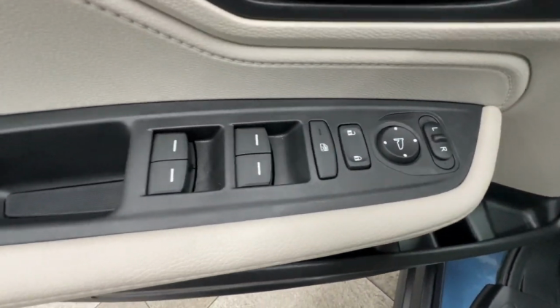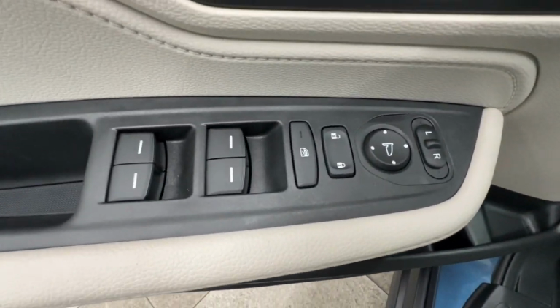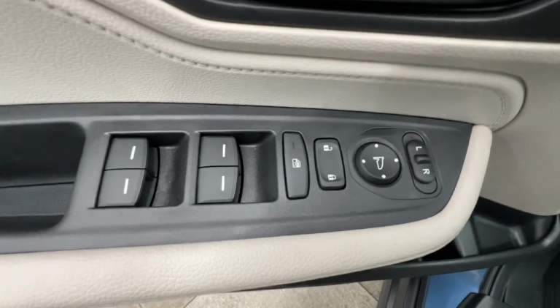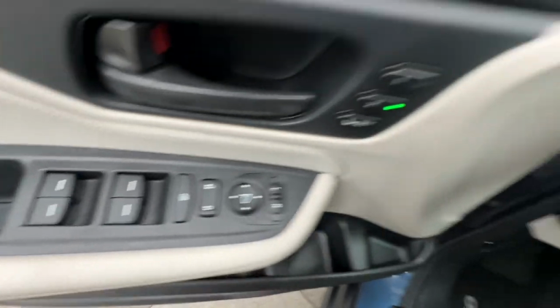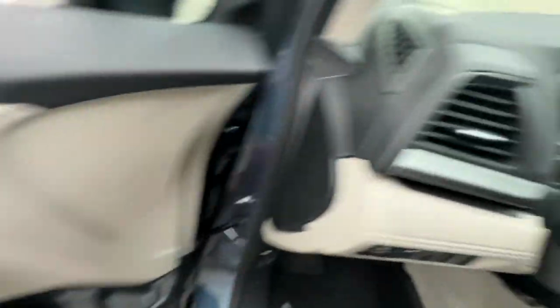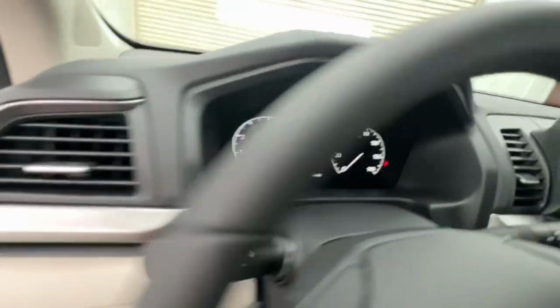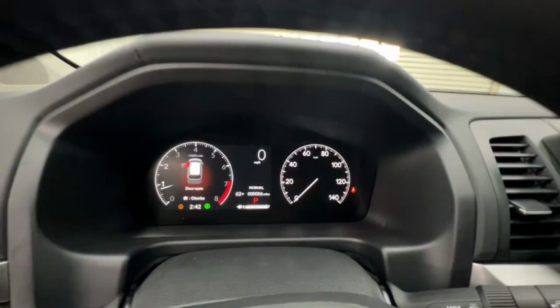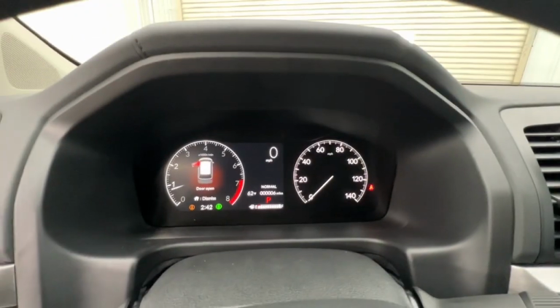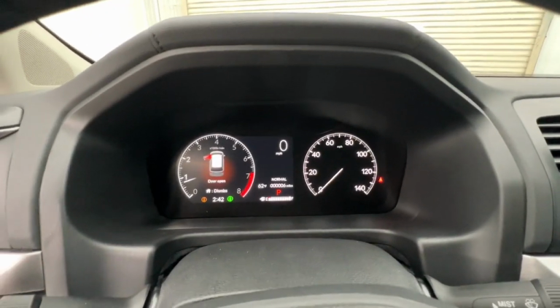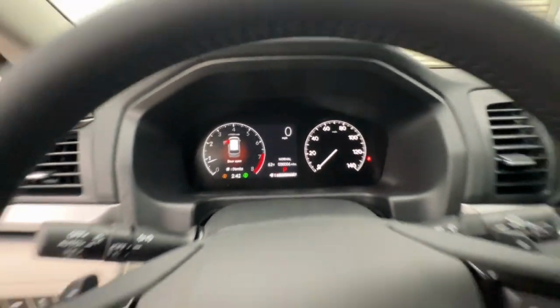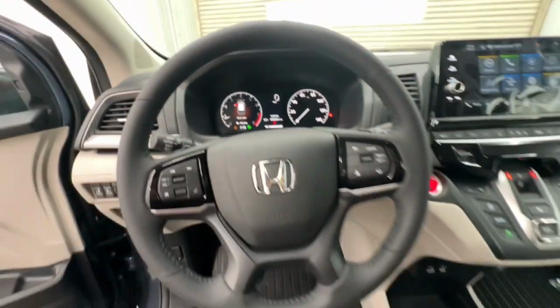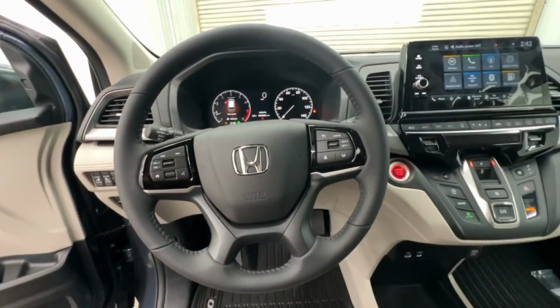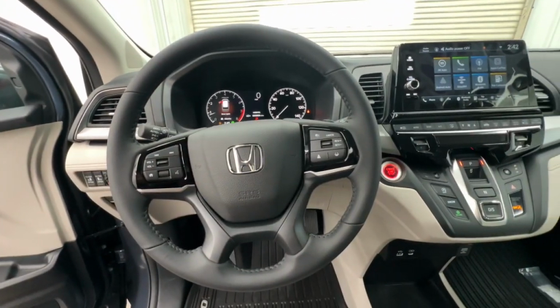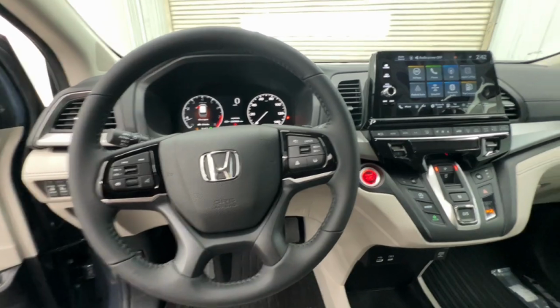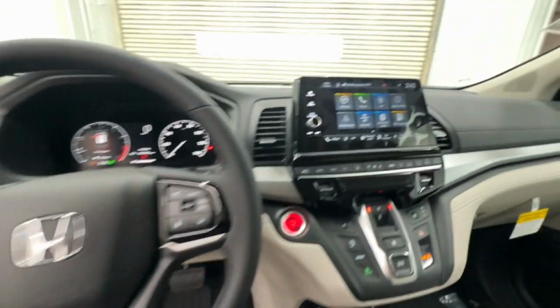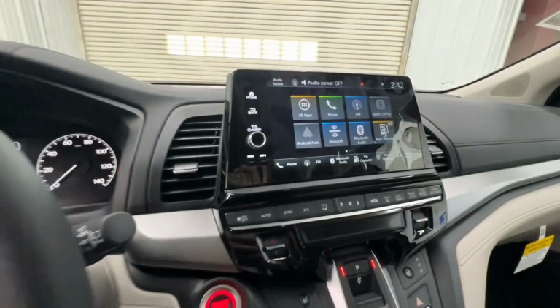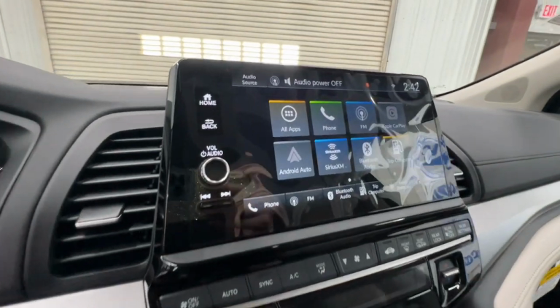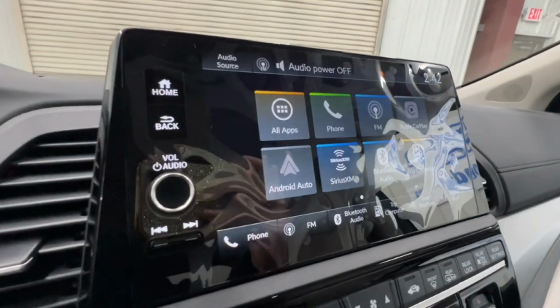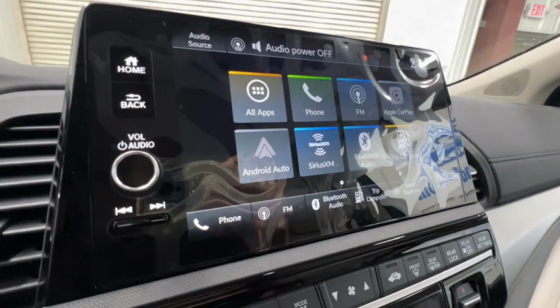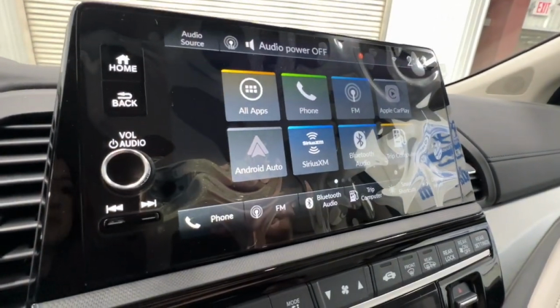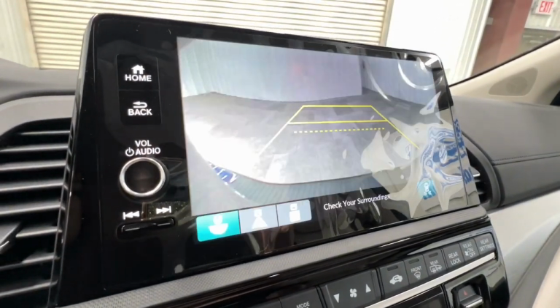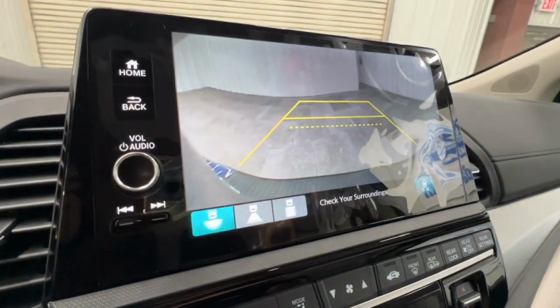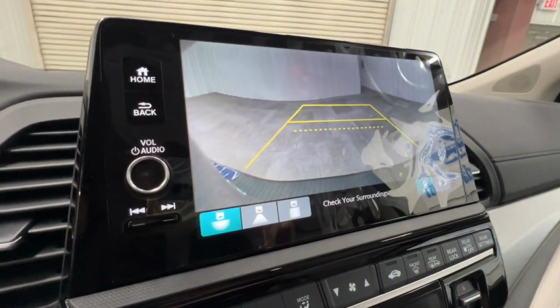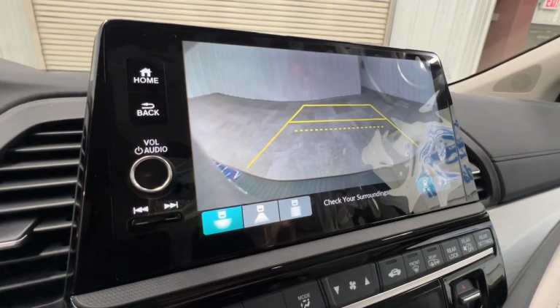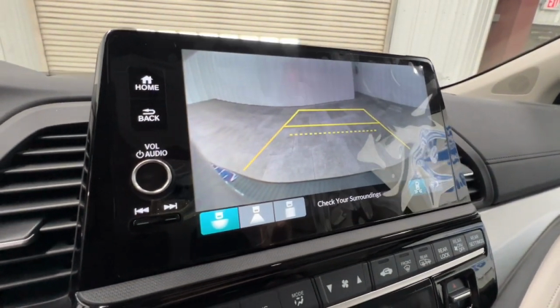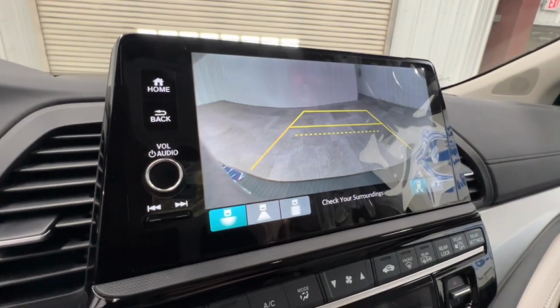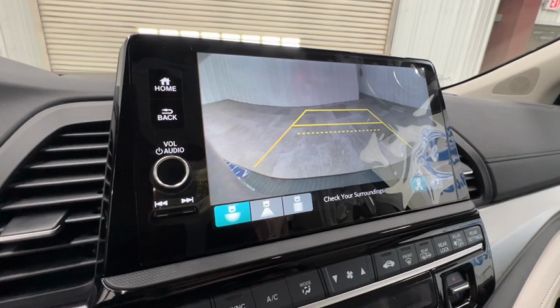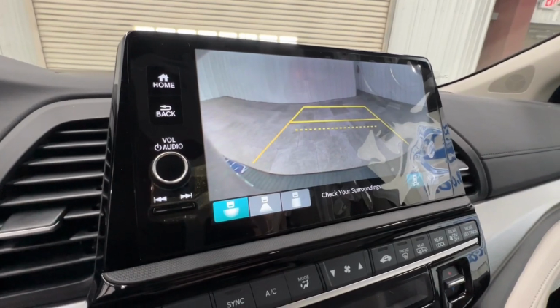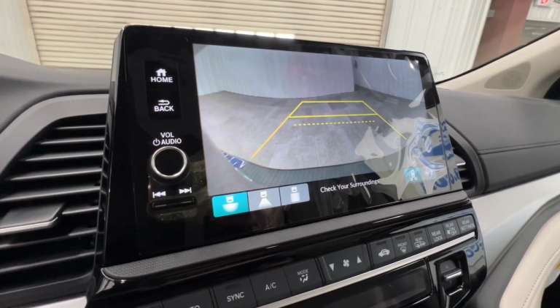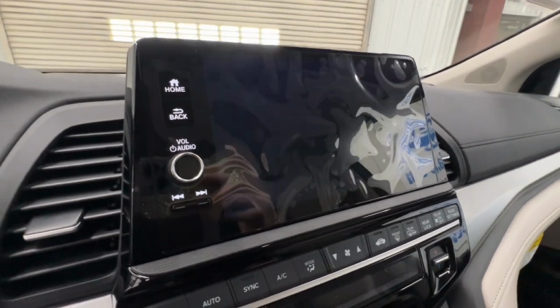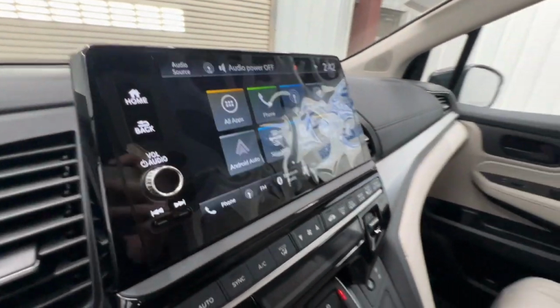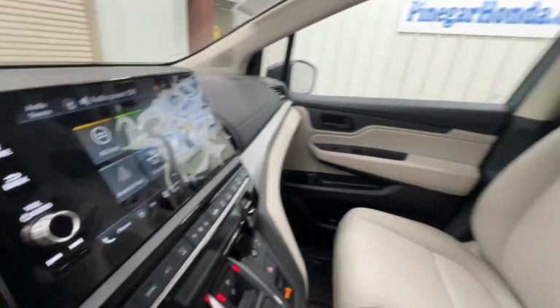Apple CarPlay and/or Android Auto, keyless entry, moonroof, satellite radio, power liftgate, lane keeping assist, backup camera, fog lamps, adaptive cruise control, heated mirrors.